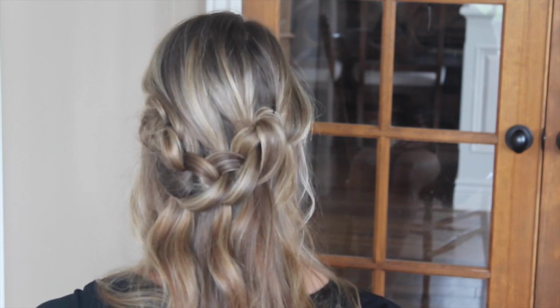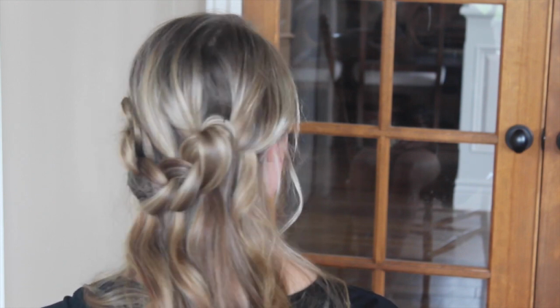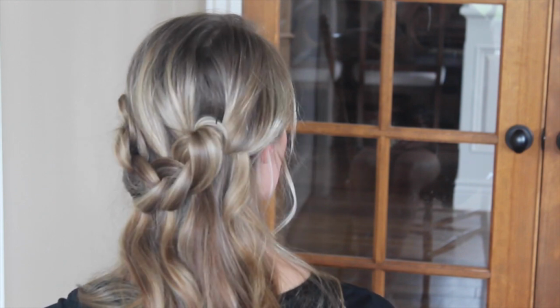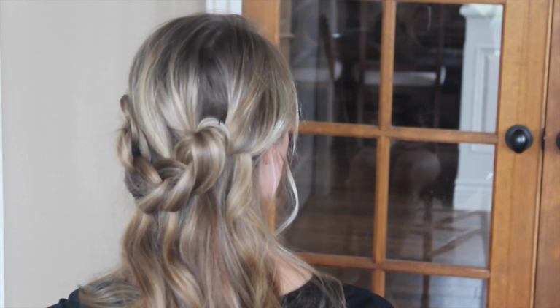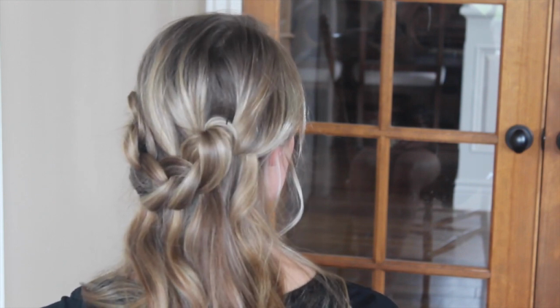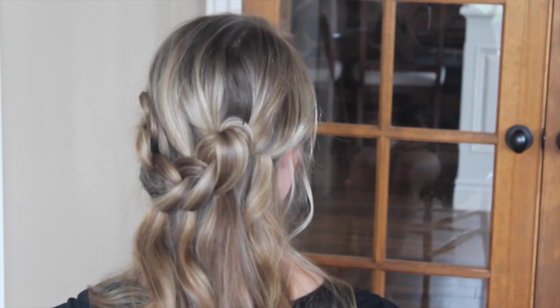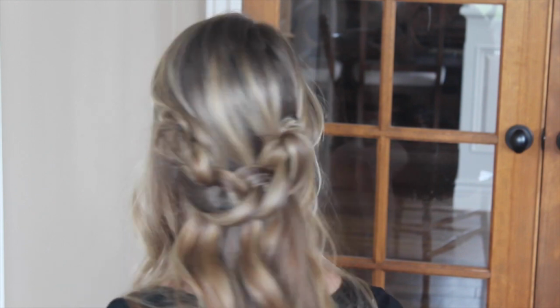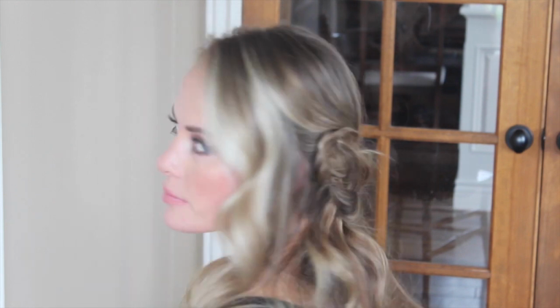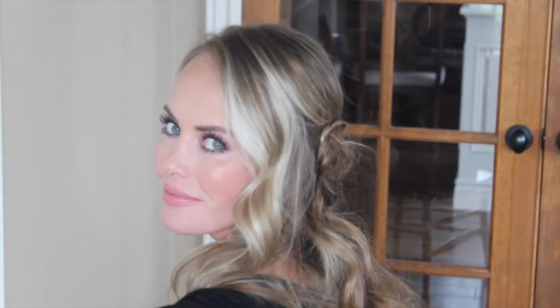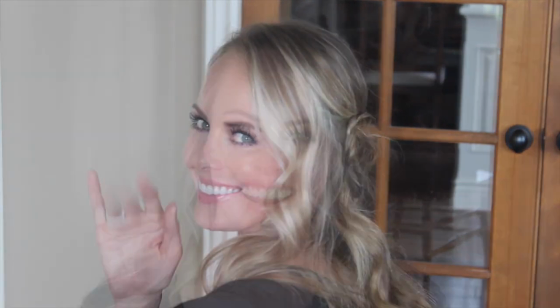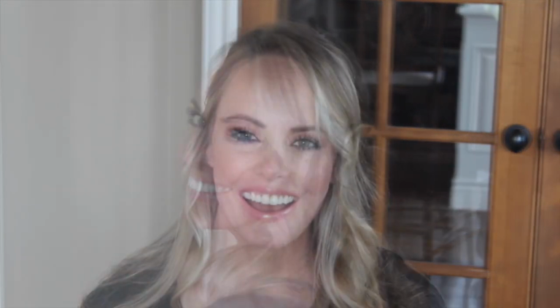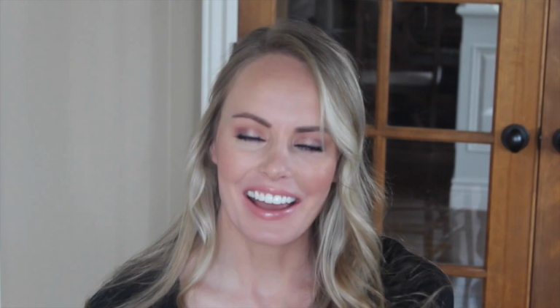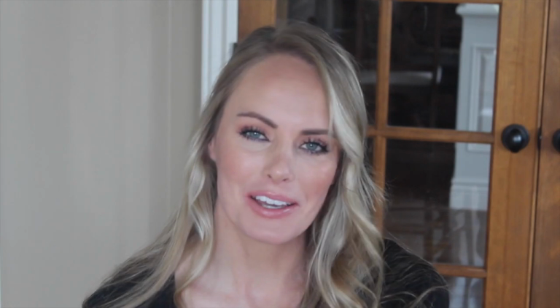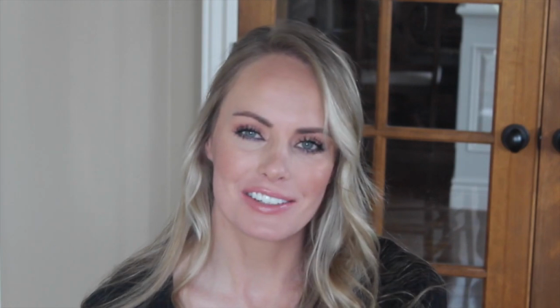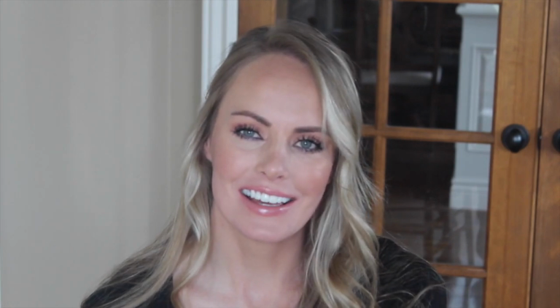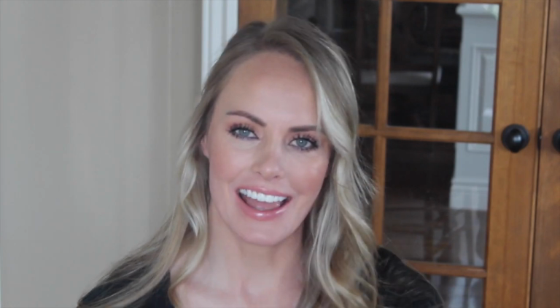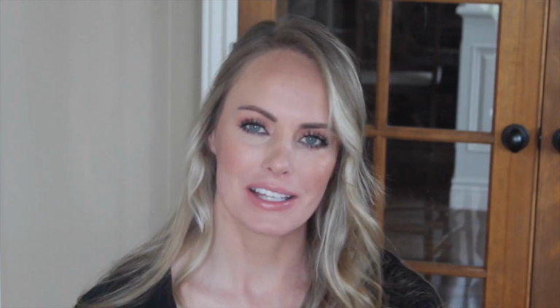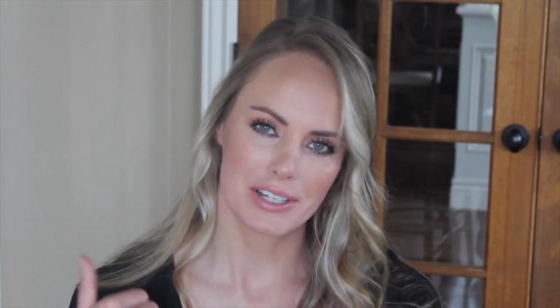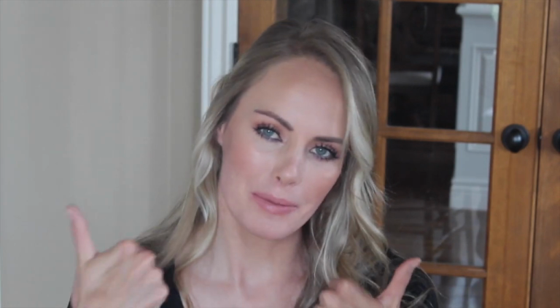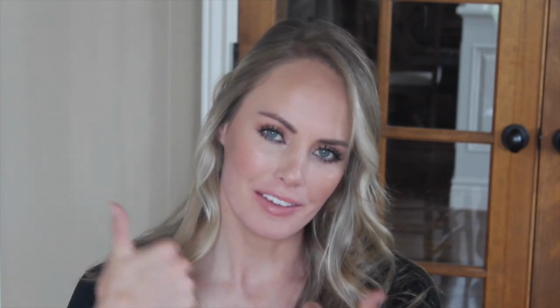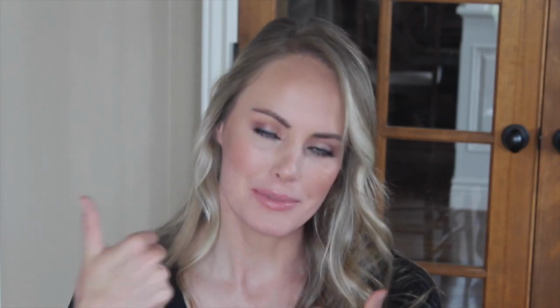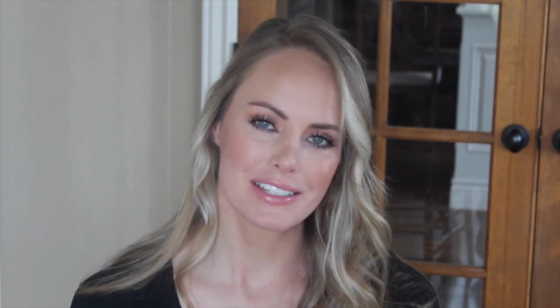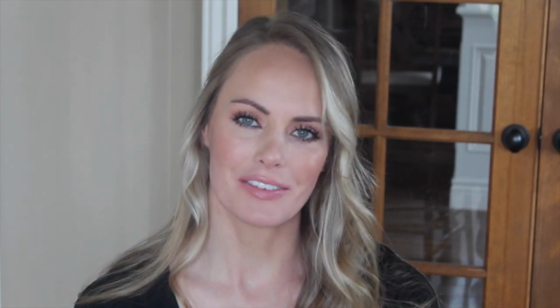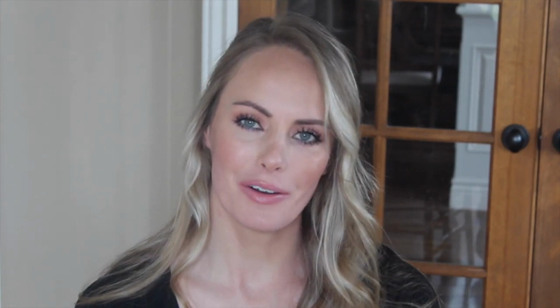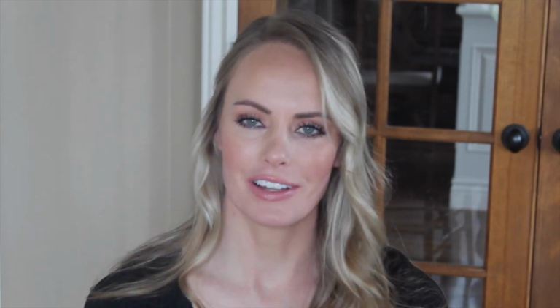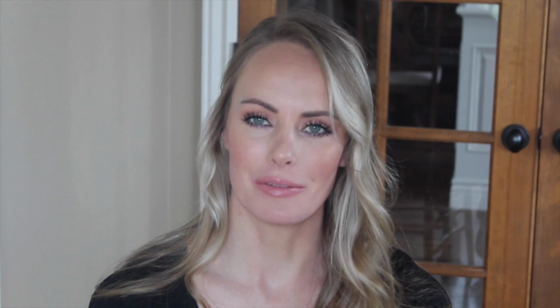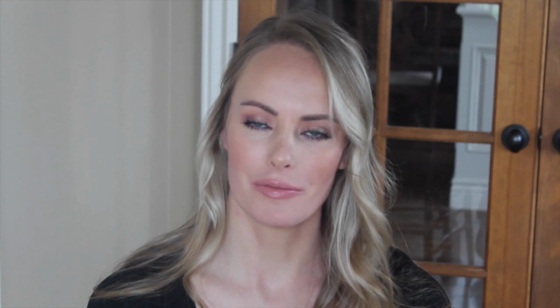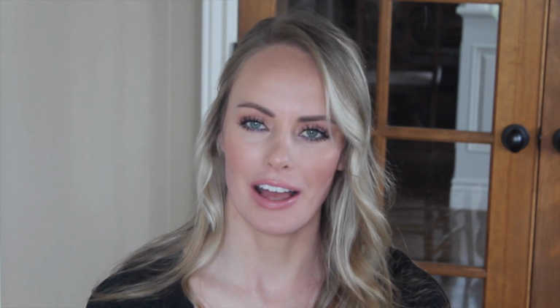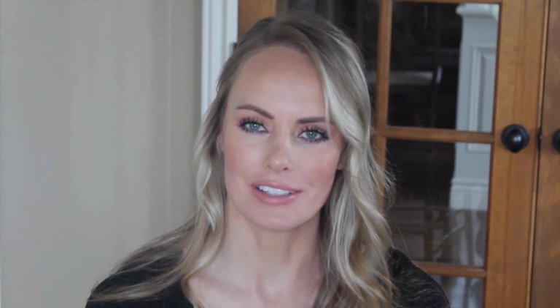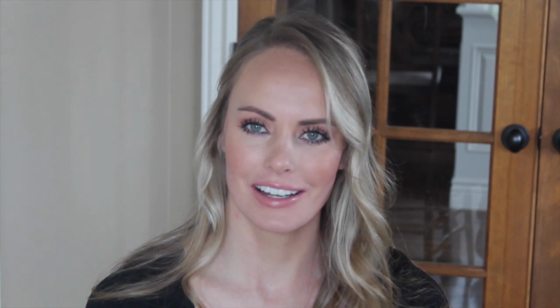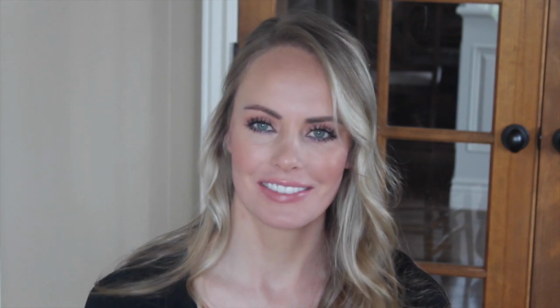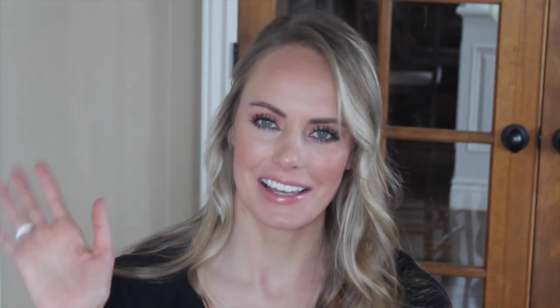So pretty and romantic. Anyway, I hope that you guys enjoyed this. Please subscribe and give a thumbs up to this video if you felt it was helpful, and we'll talk to you later. Thanks guys.